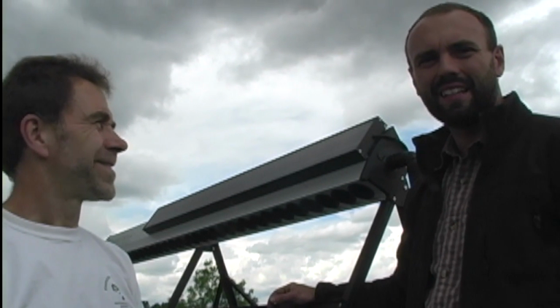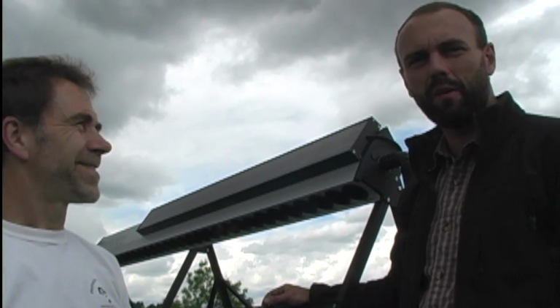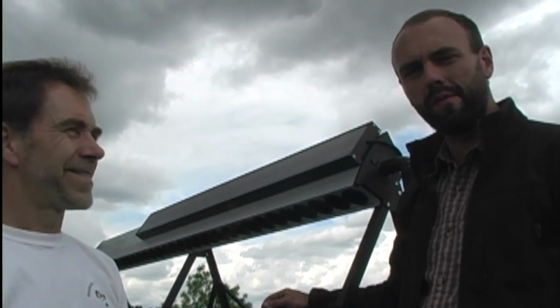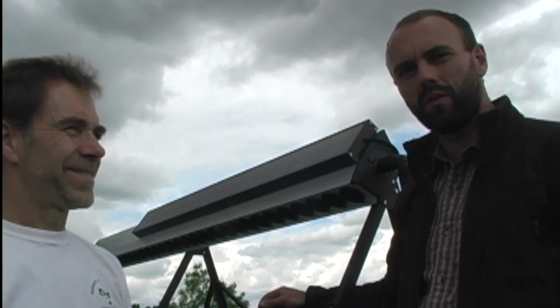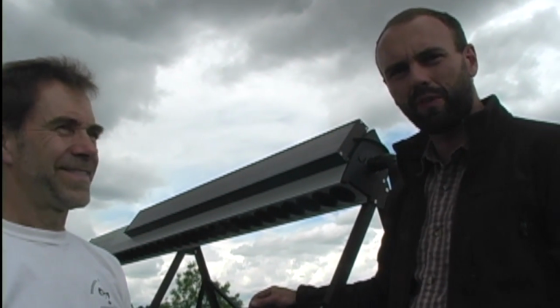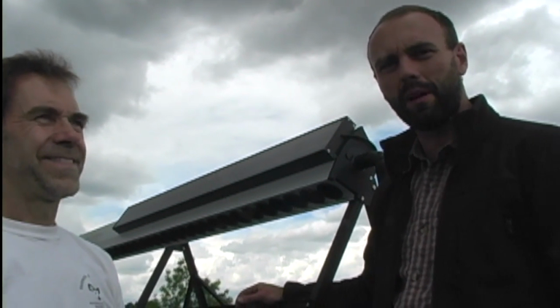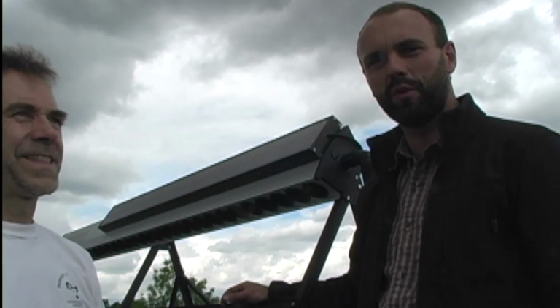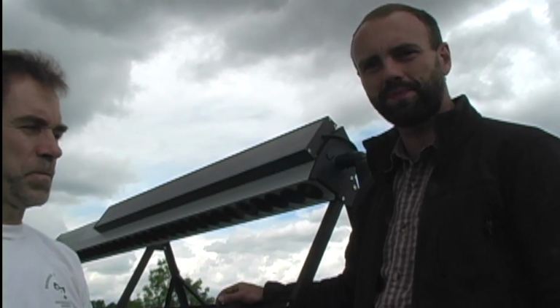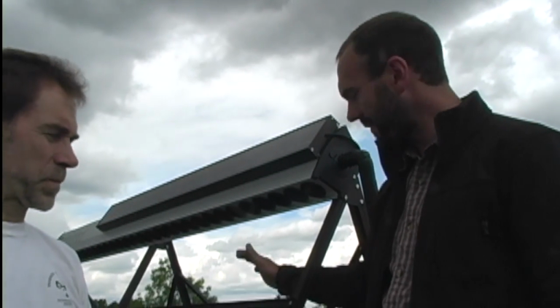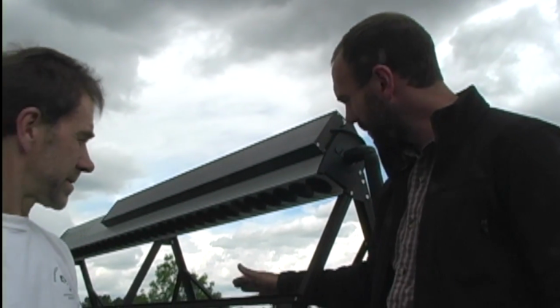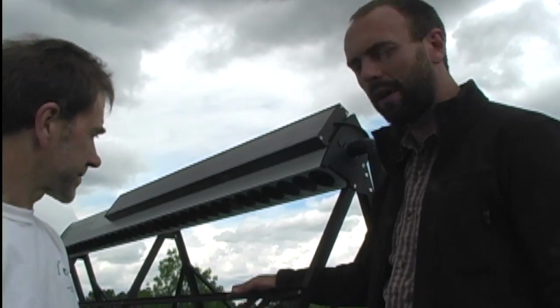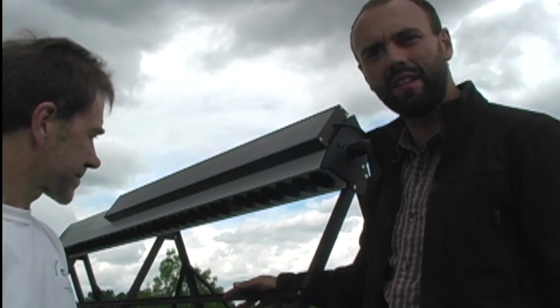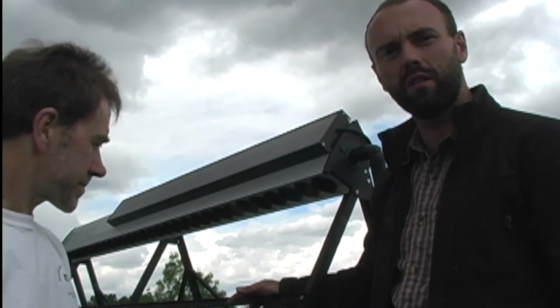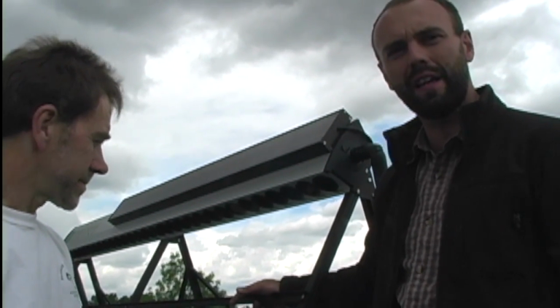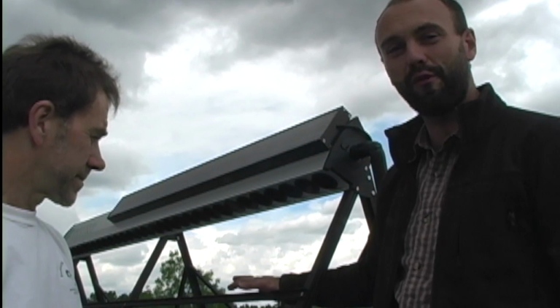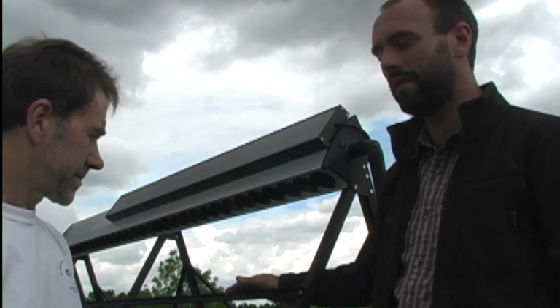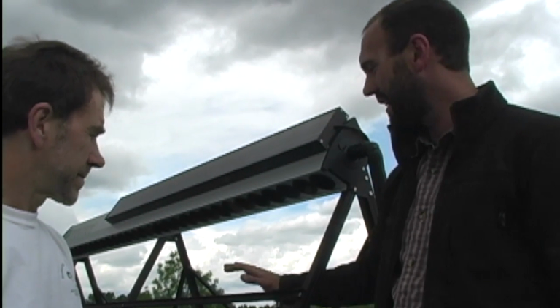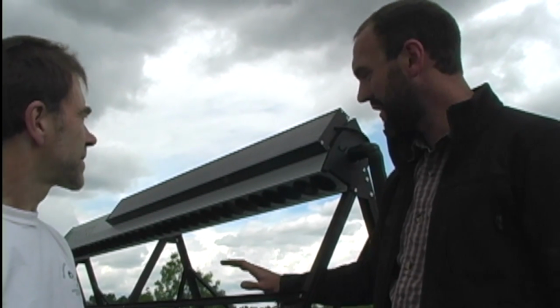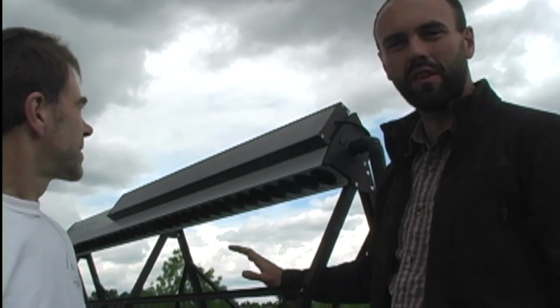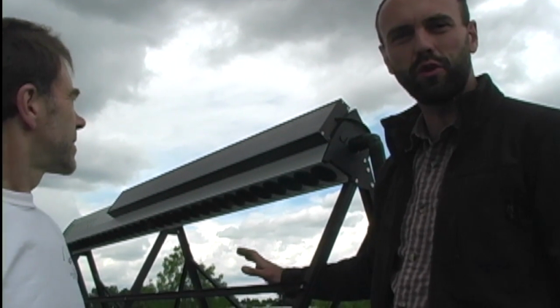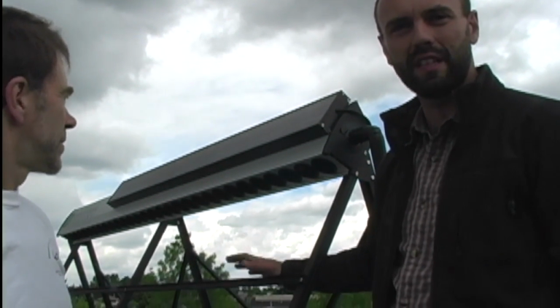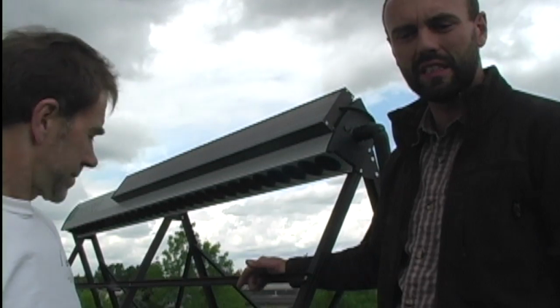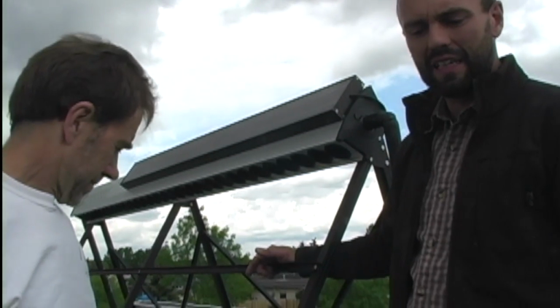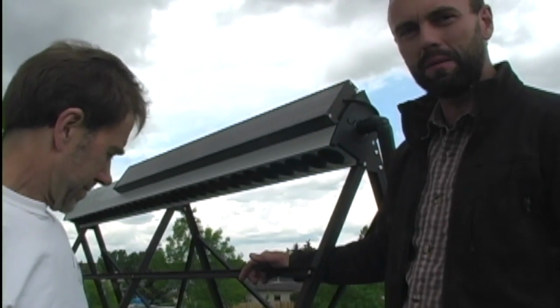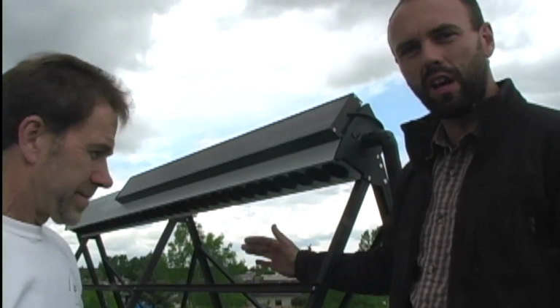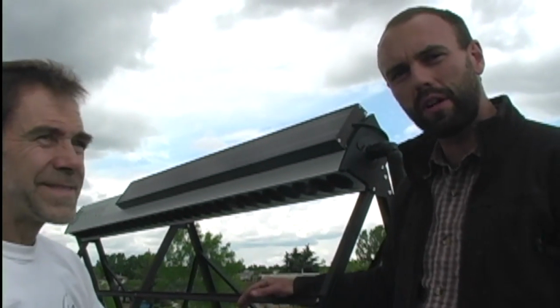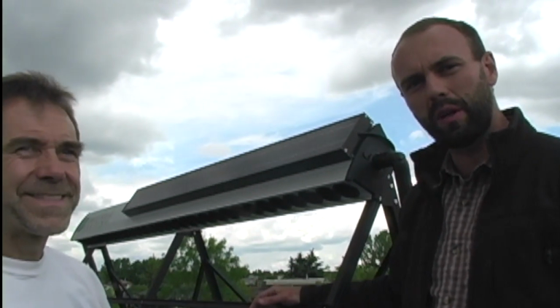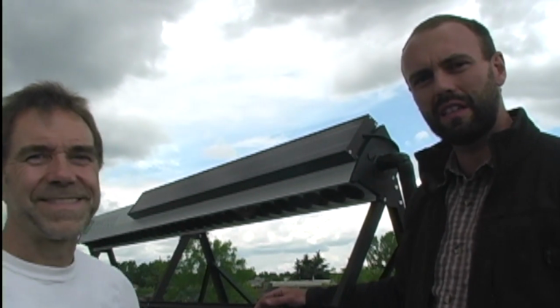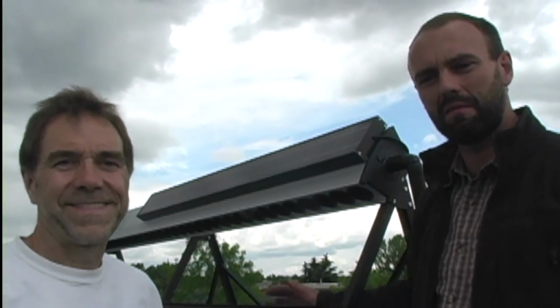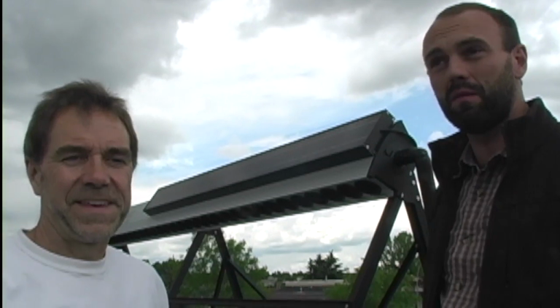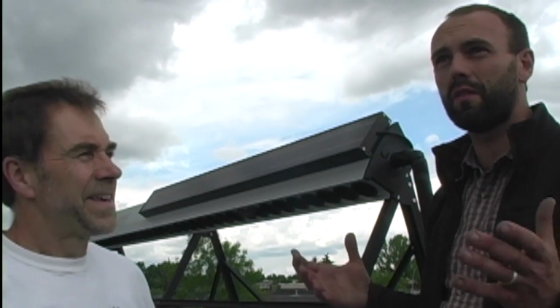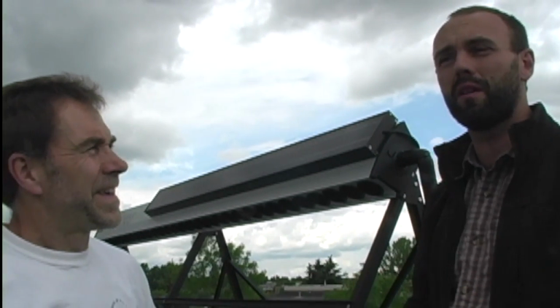I'm here with Tom from Simple Solar, standing up on the roof right beside the solar array frame — you'll notice there are no tubes in it yet. I'm going to ask Tom a couple of questions about solar in Alberta.